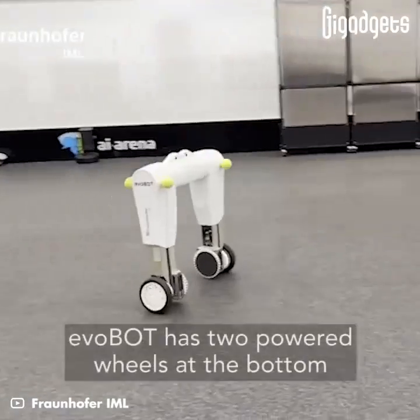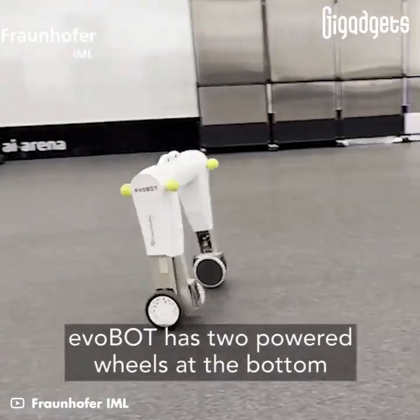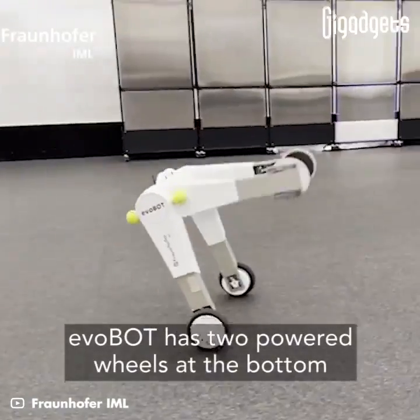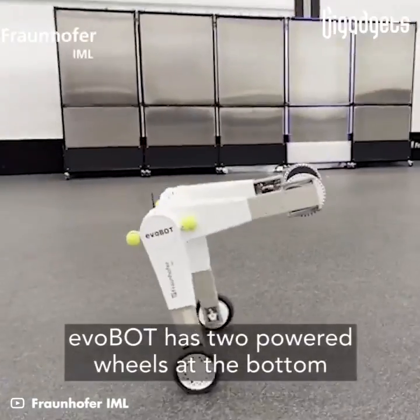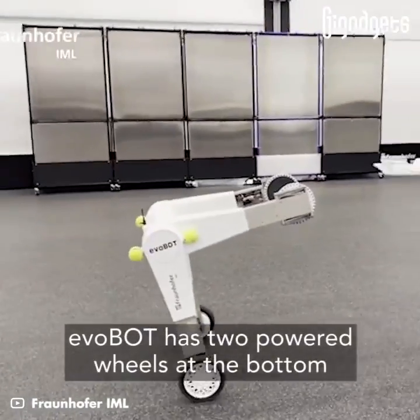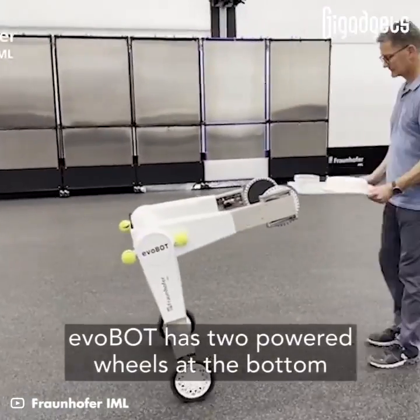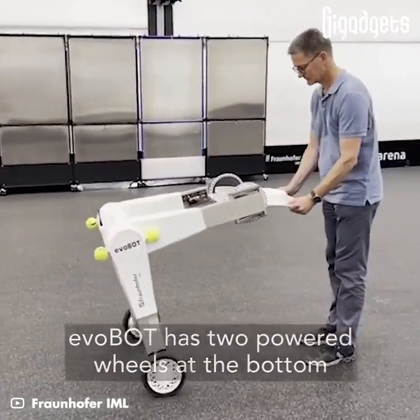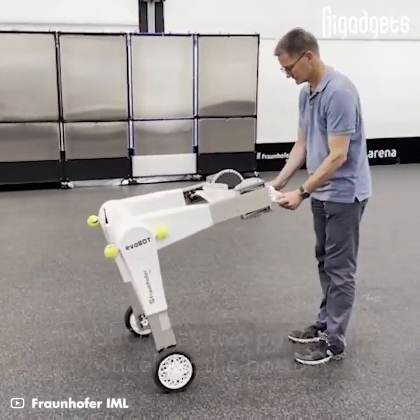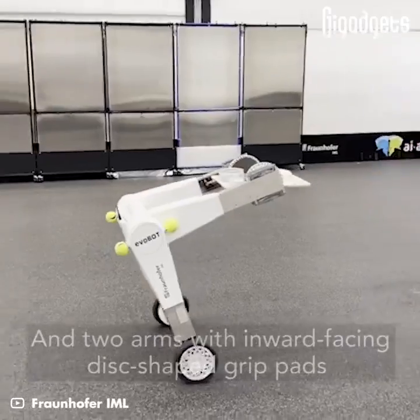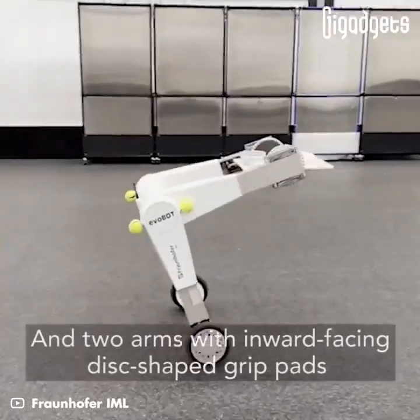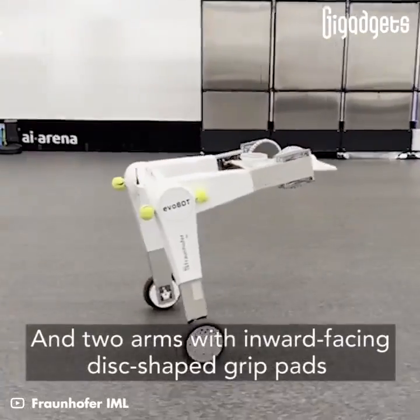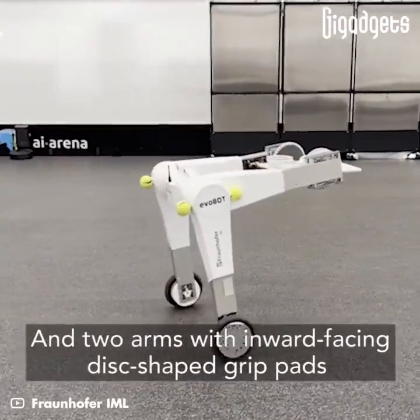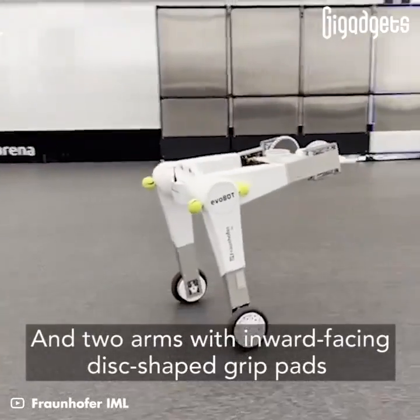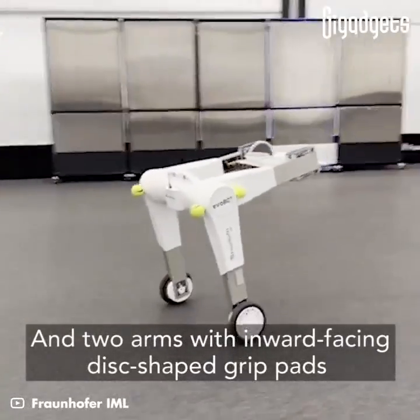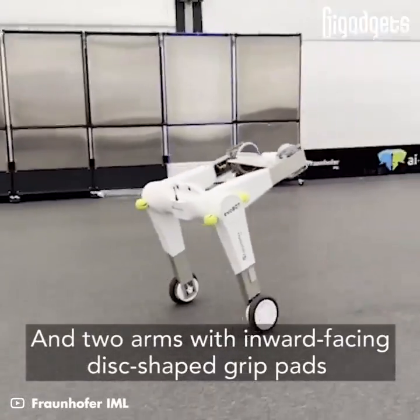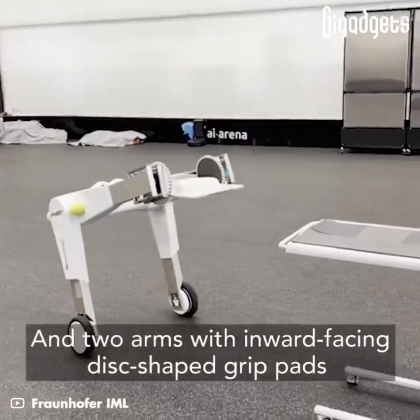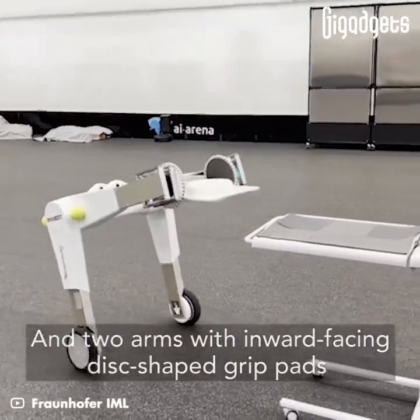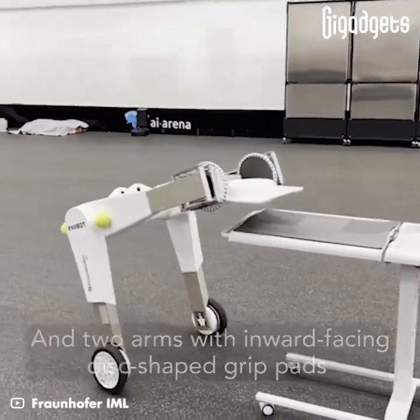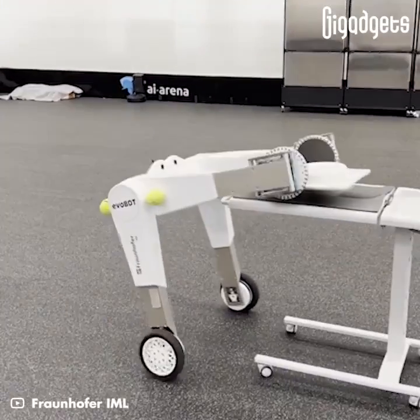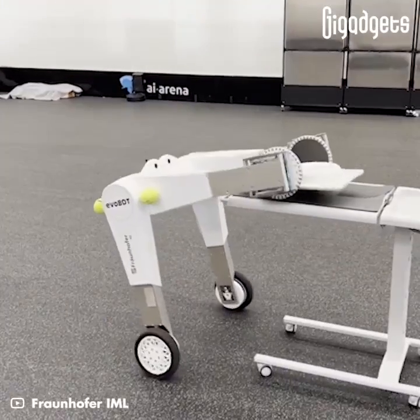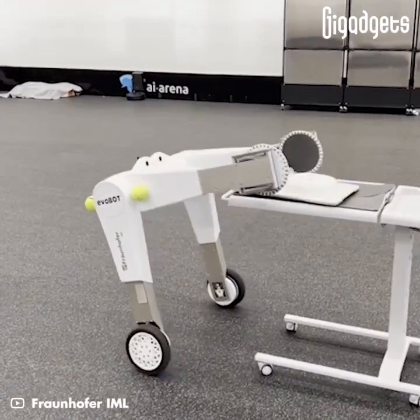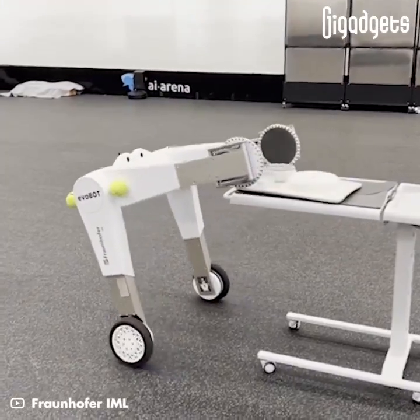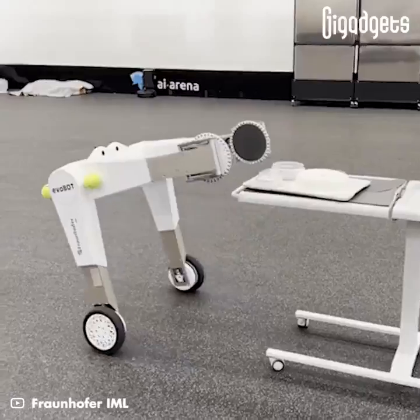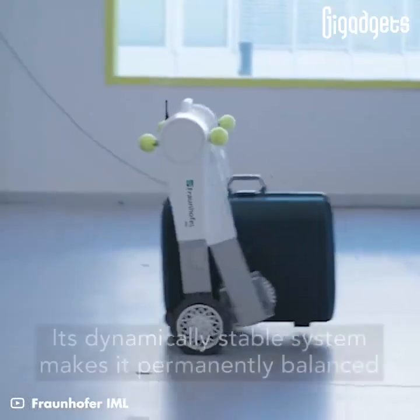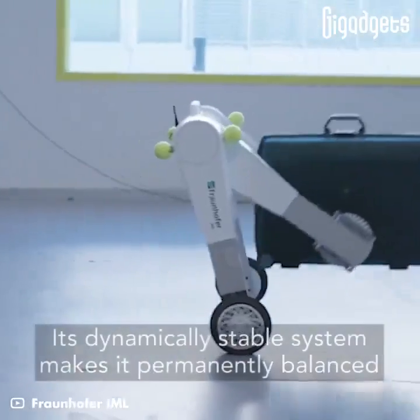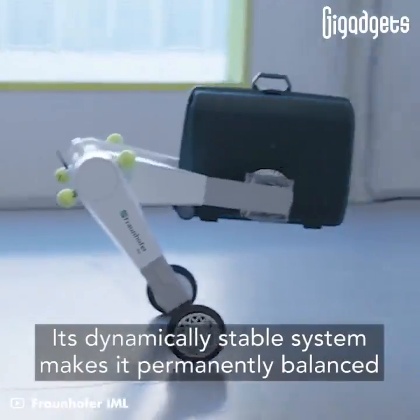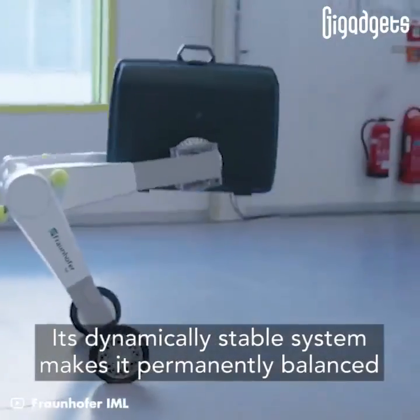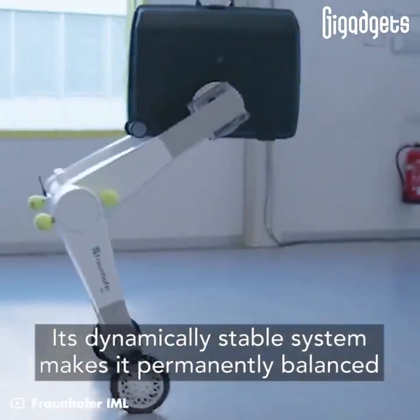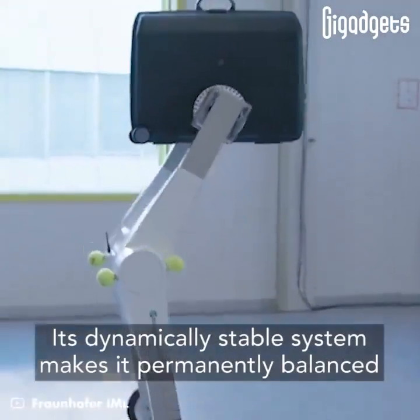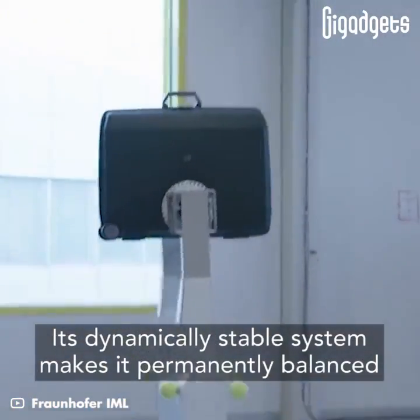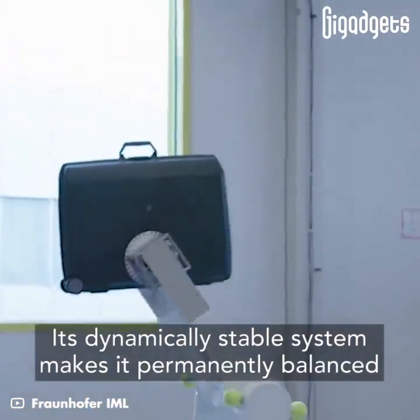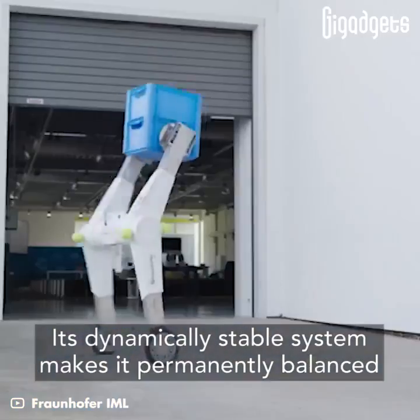EvoBot has two powered wheels at the bottom and two arms with inward-facing disc-shaped grip pads. Its dynamically stable system makes it permanently balanced.